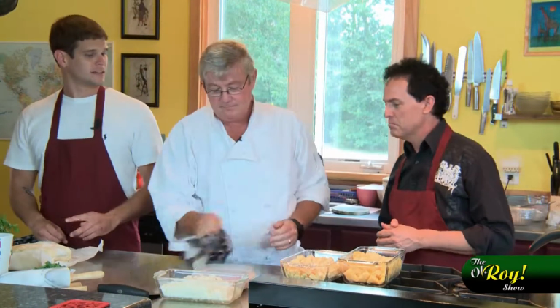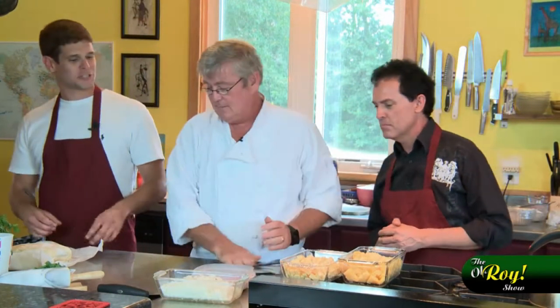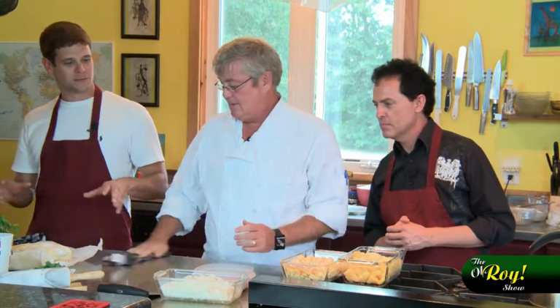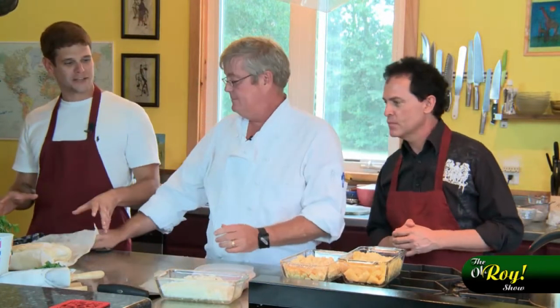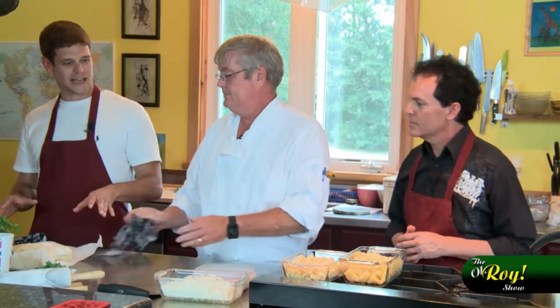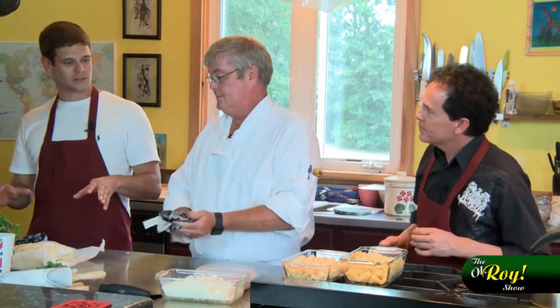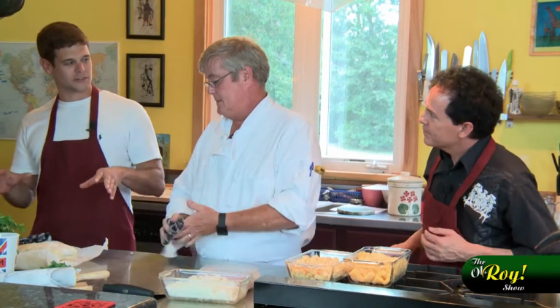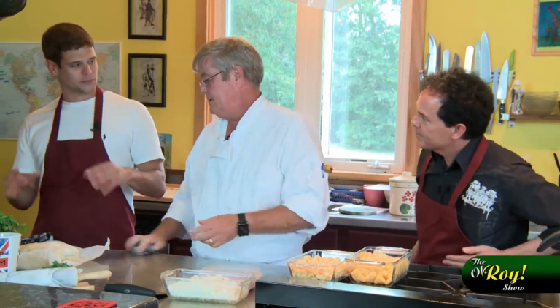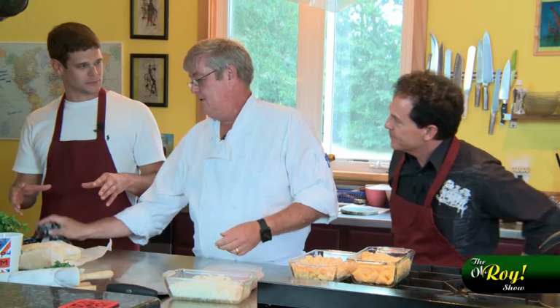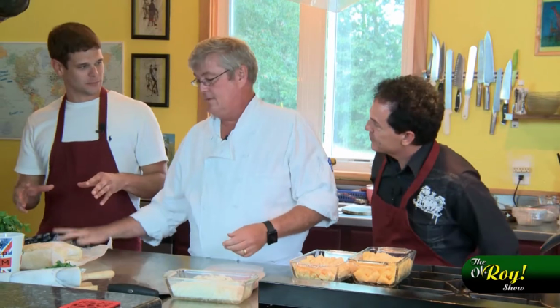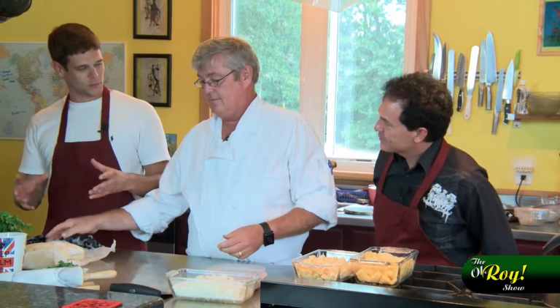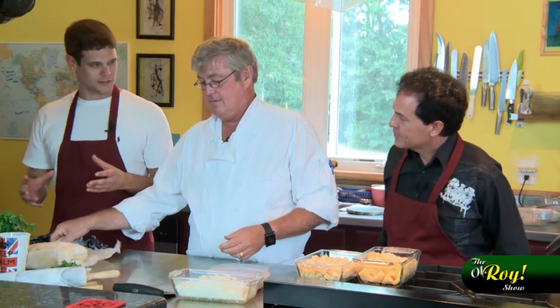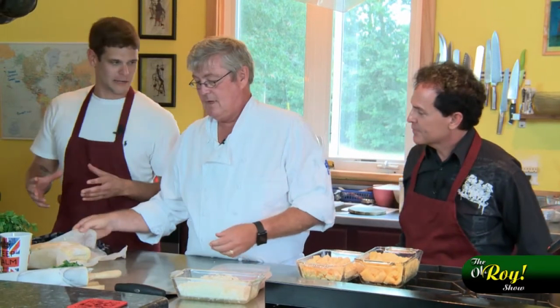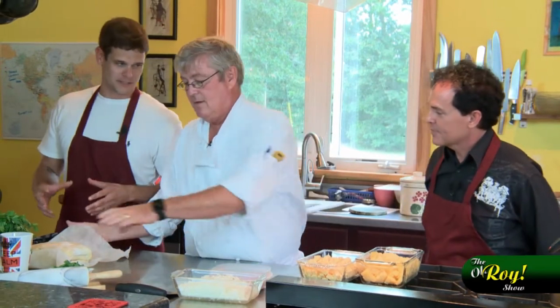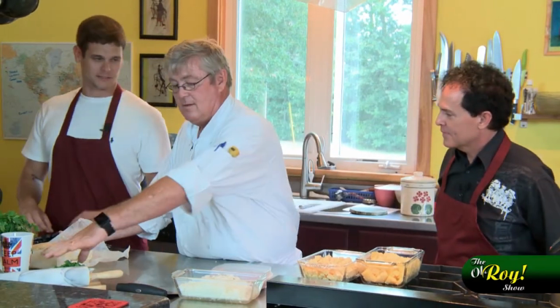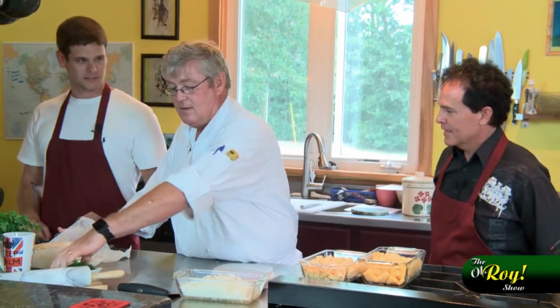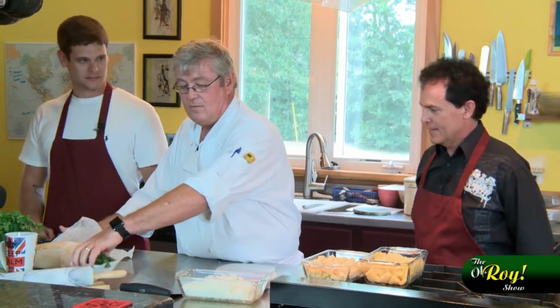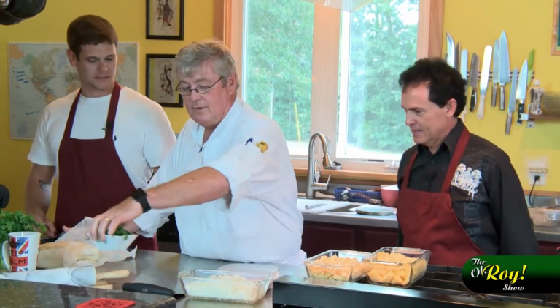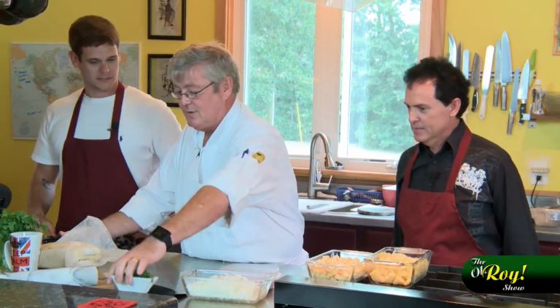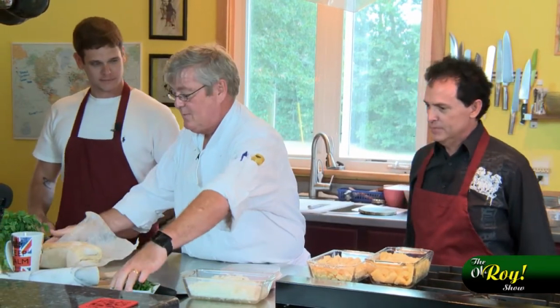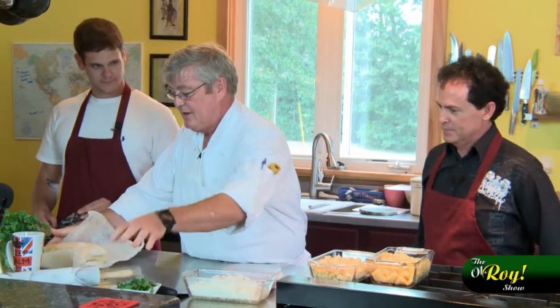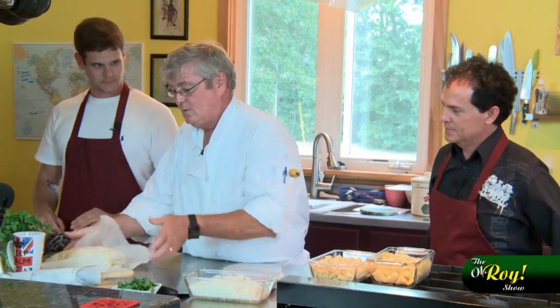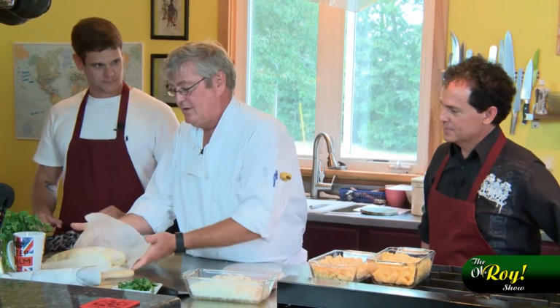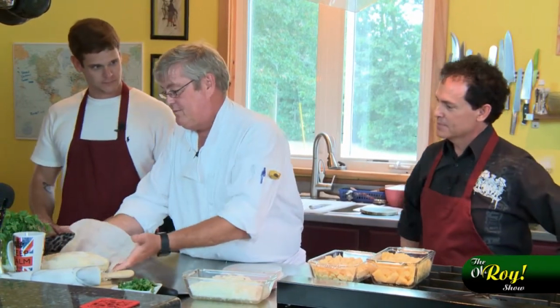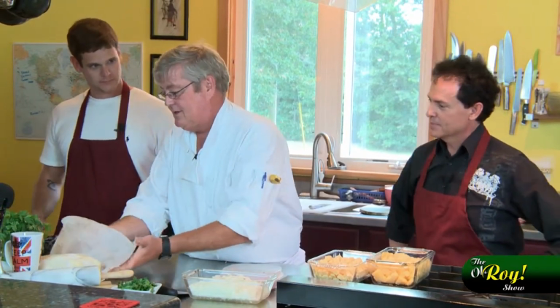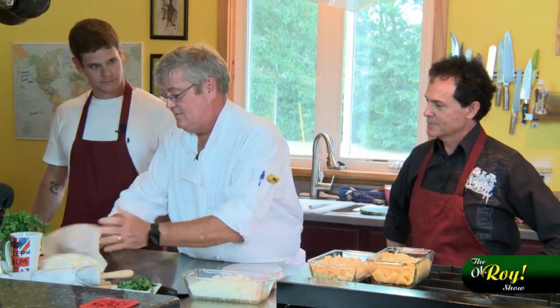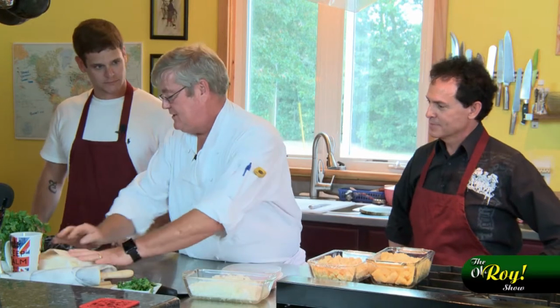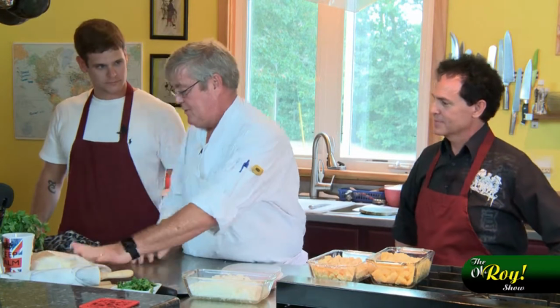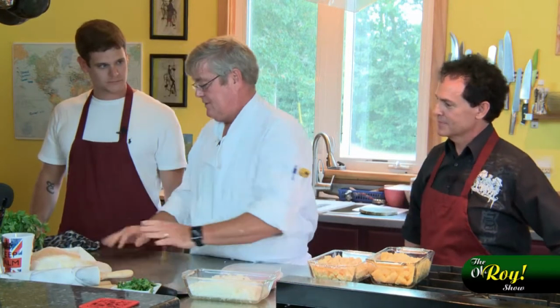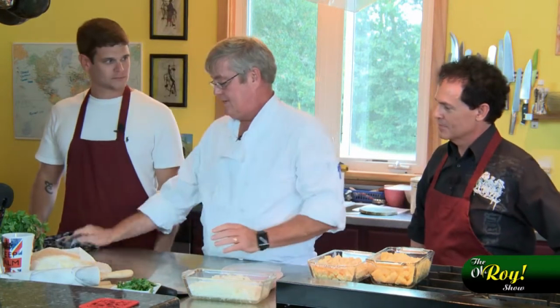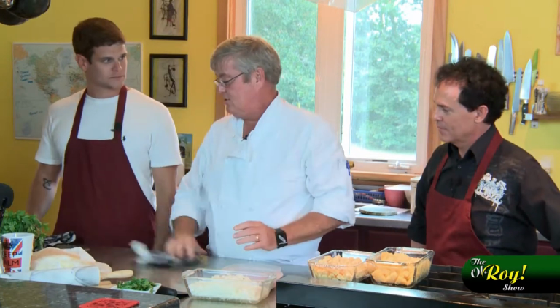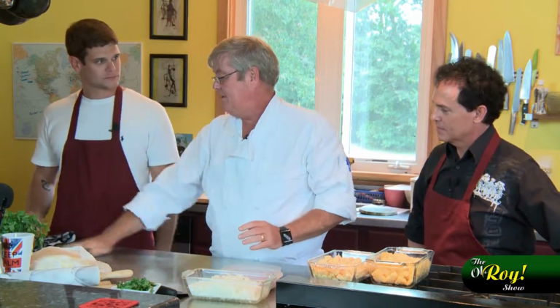When blanching, how long do you keep it in the water? What I do is put it in cold water and just bring it to the boil, and that's normally enough.